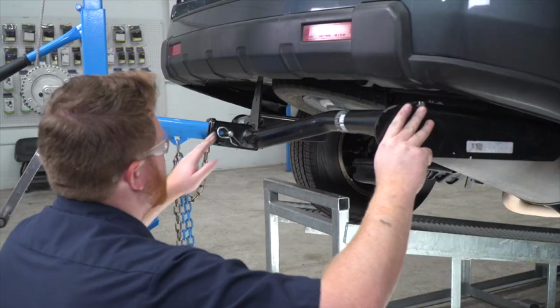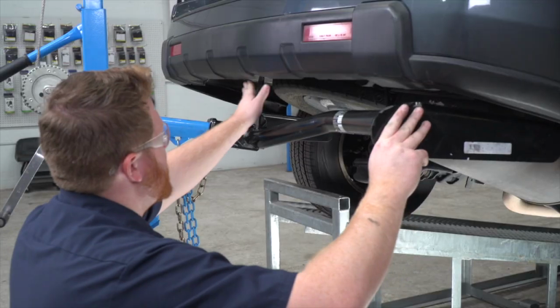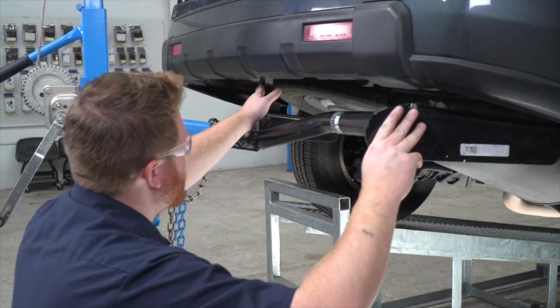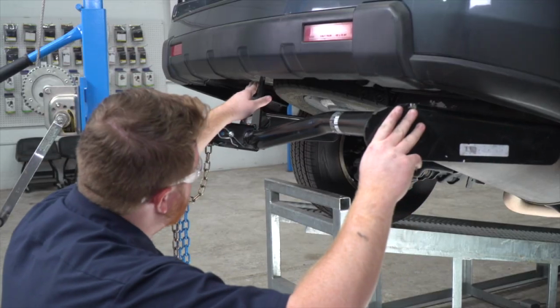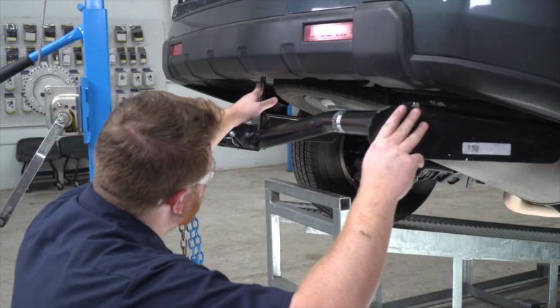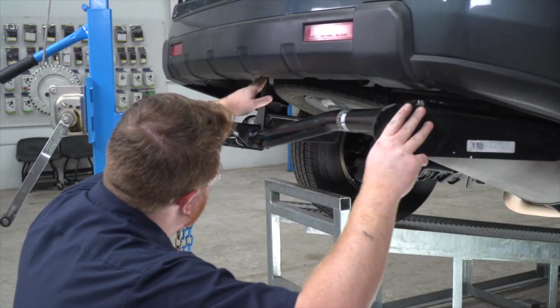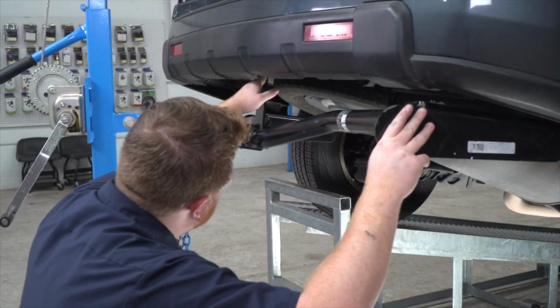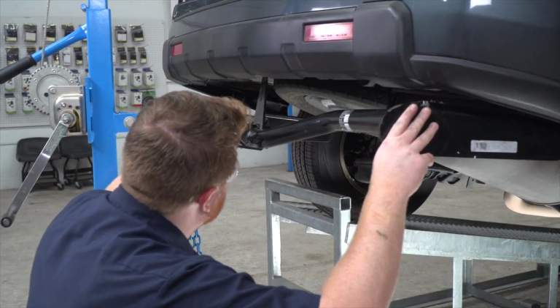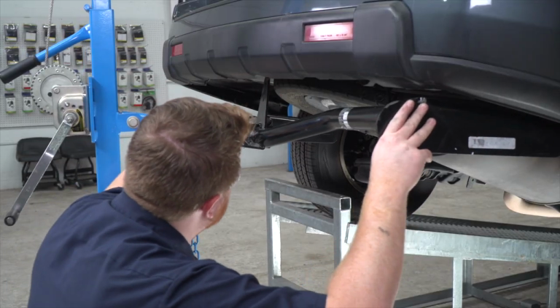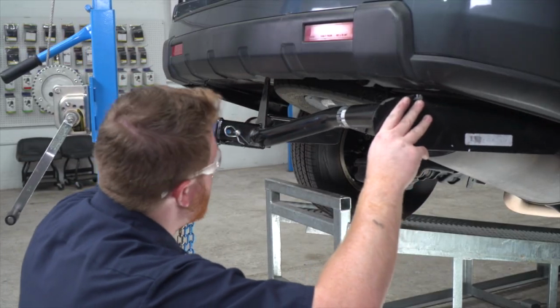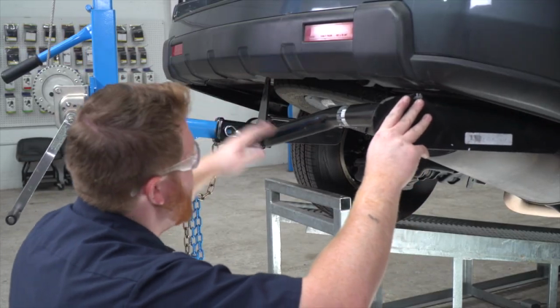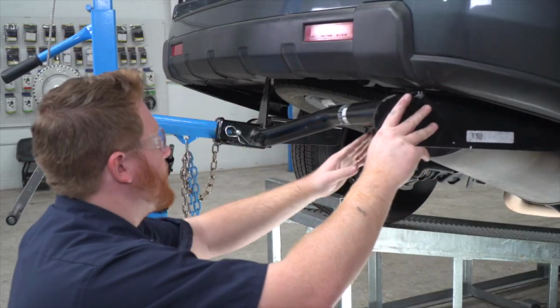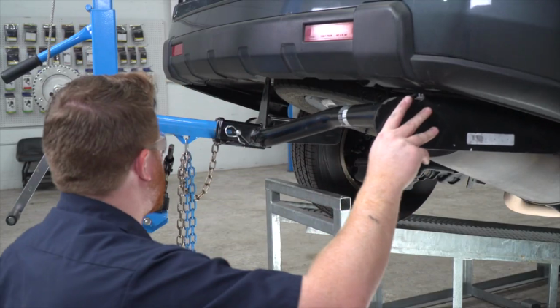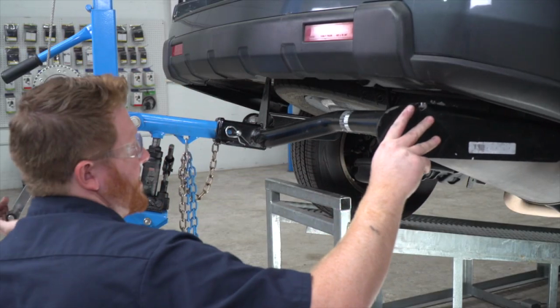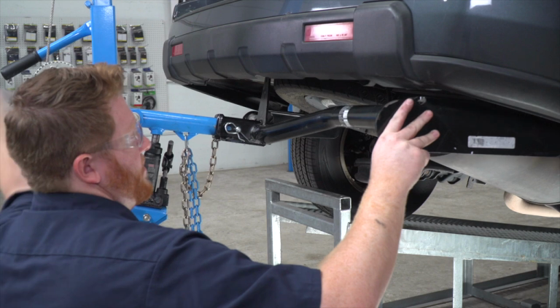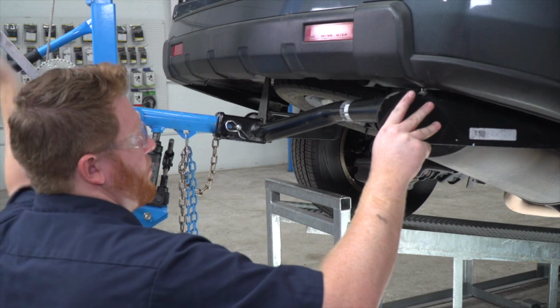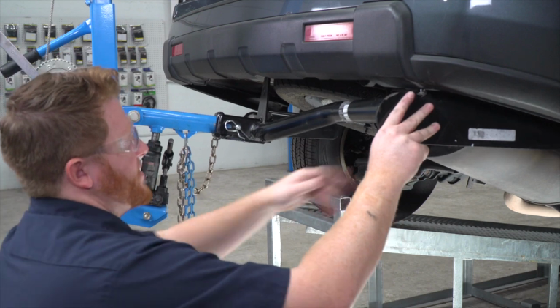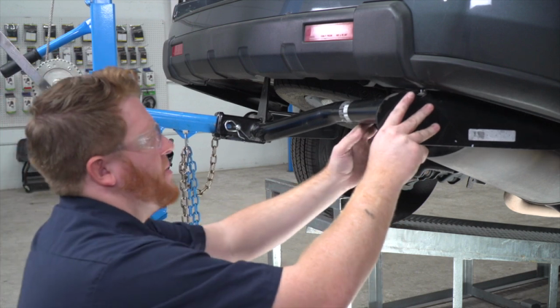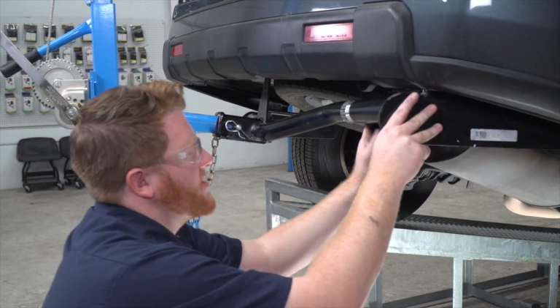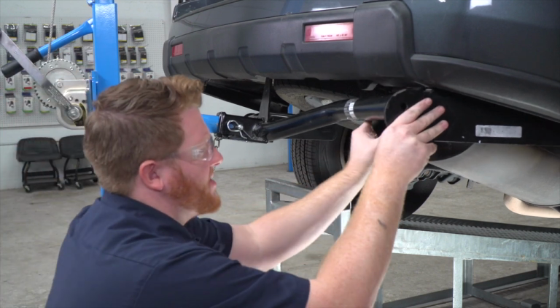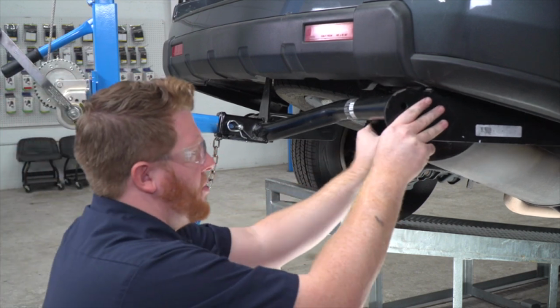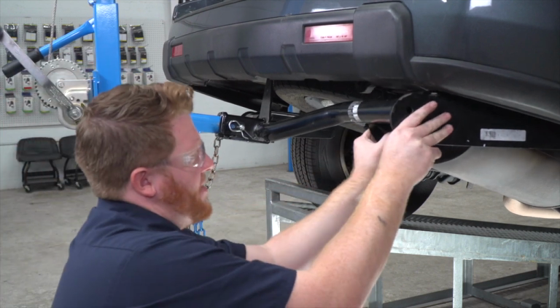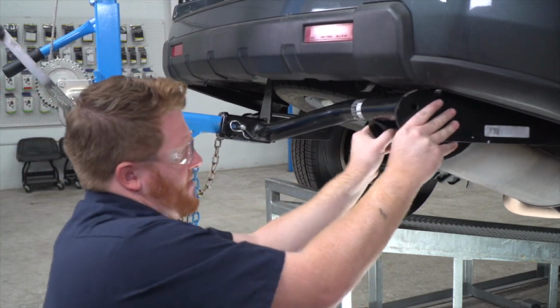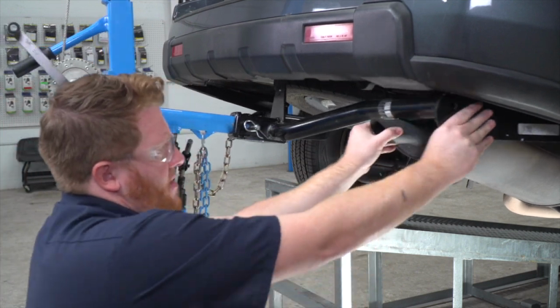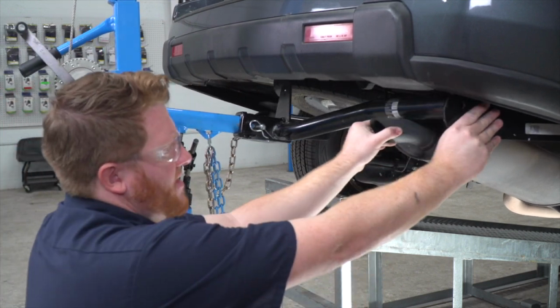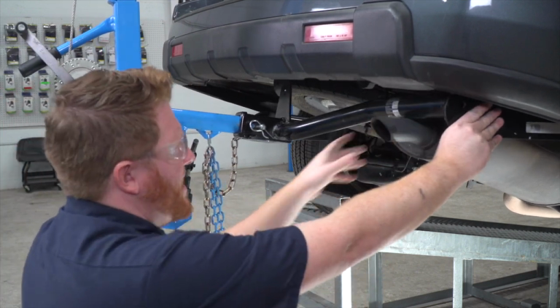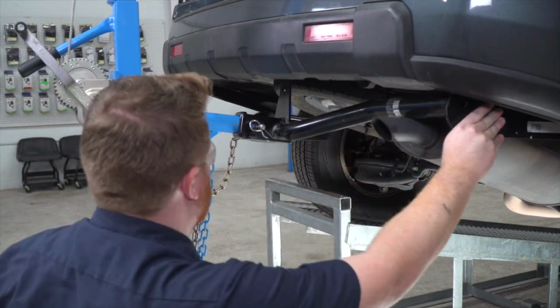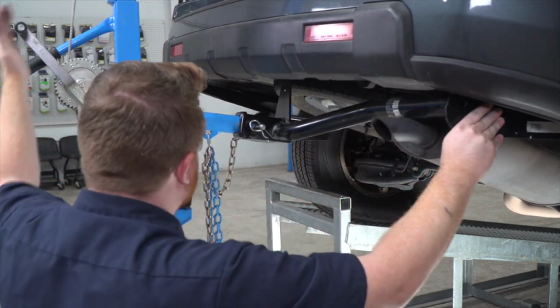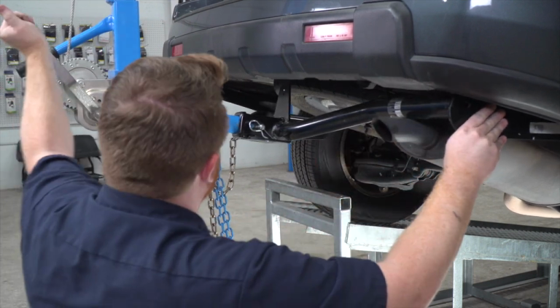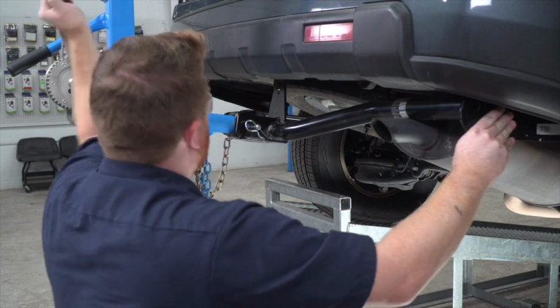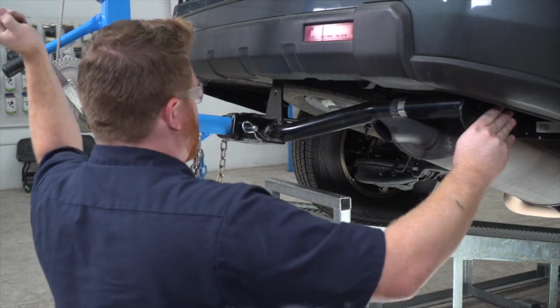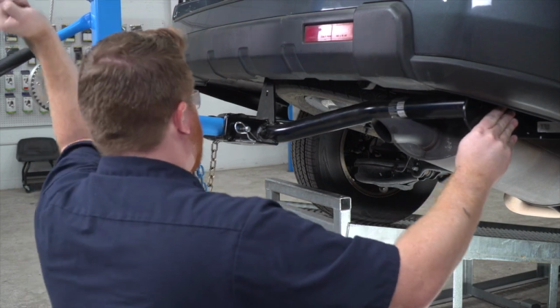We're going to make sure our center plate goes behind our bumper, and then we're going to raise it until it gets right above our exhaust. Then we'll pull it down, slide it over, and line it up.